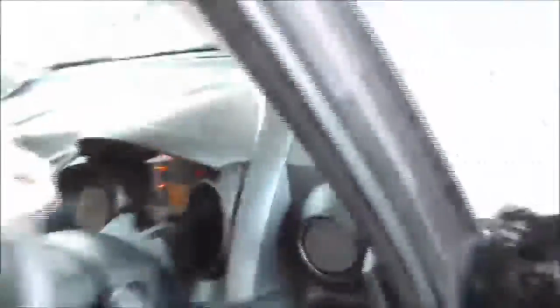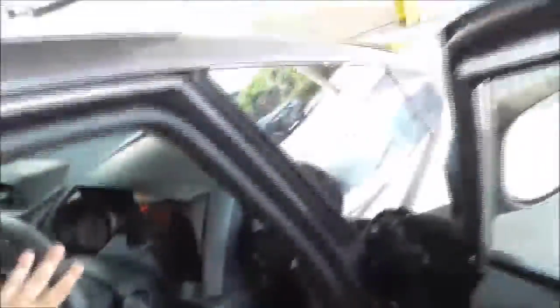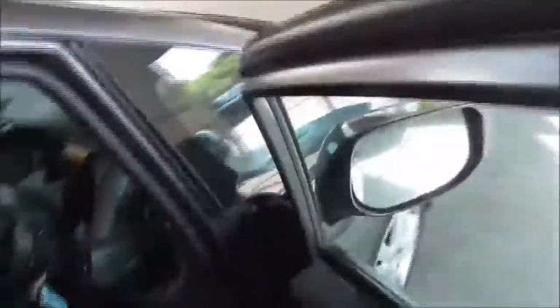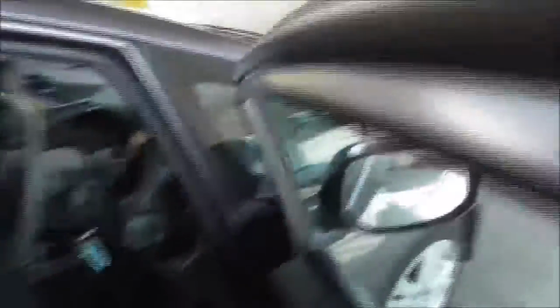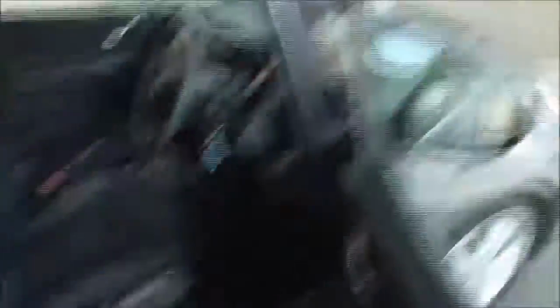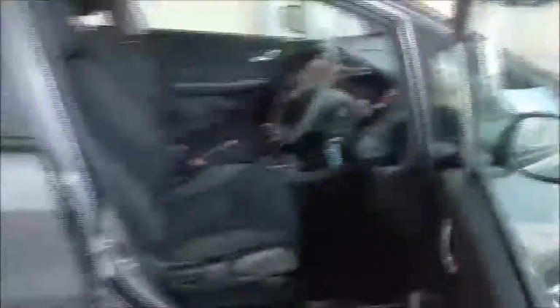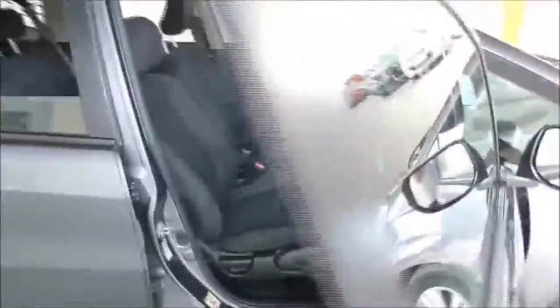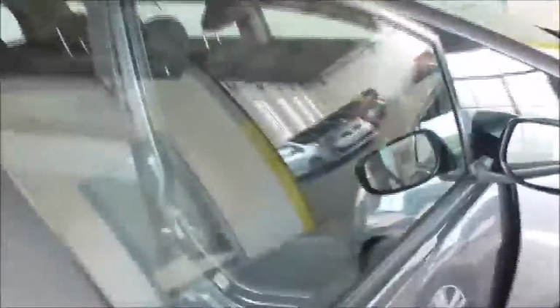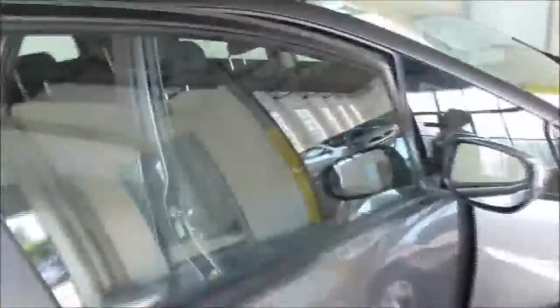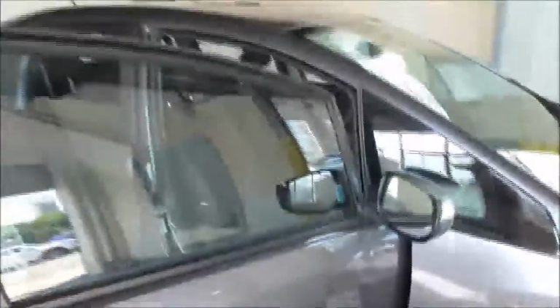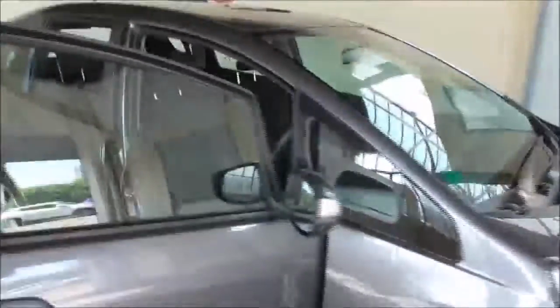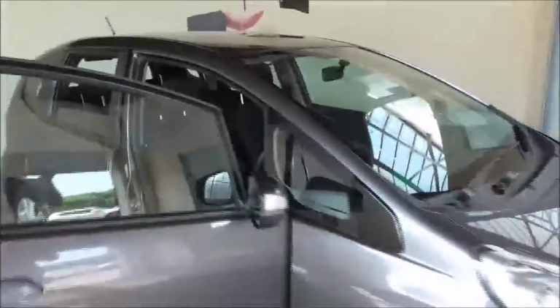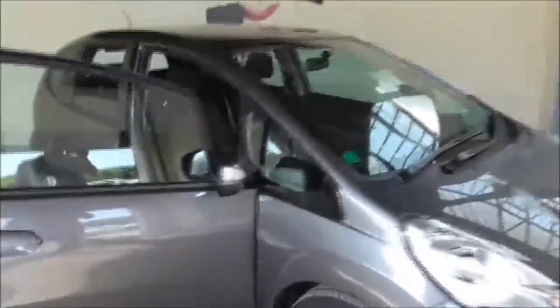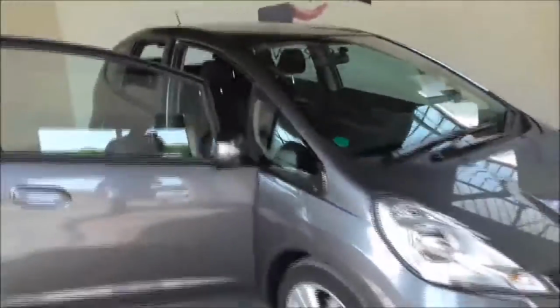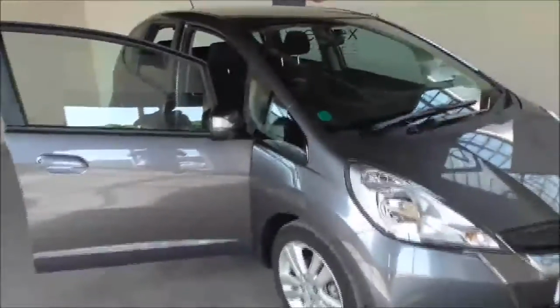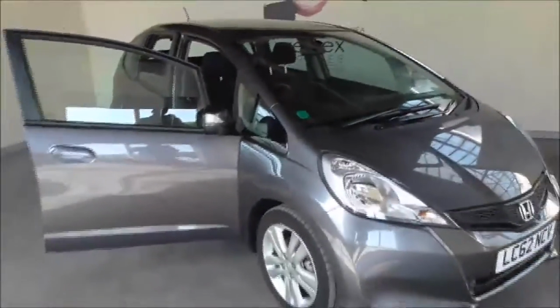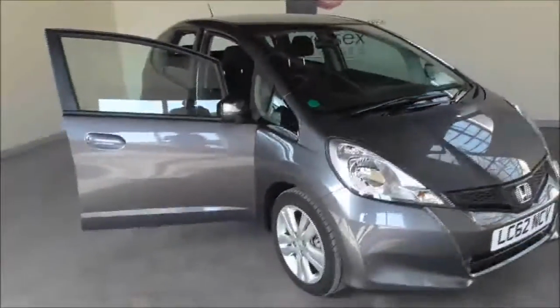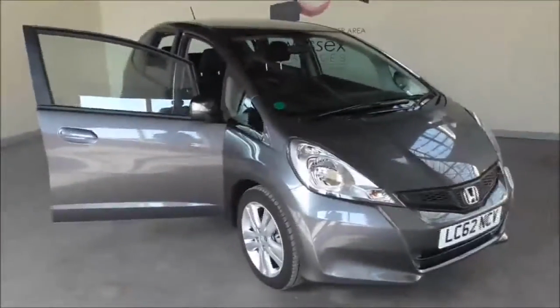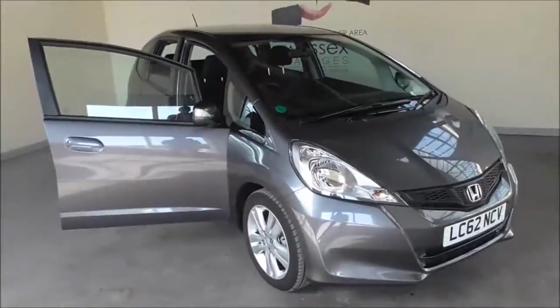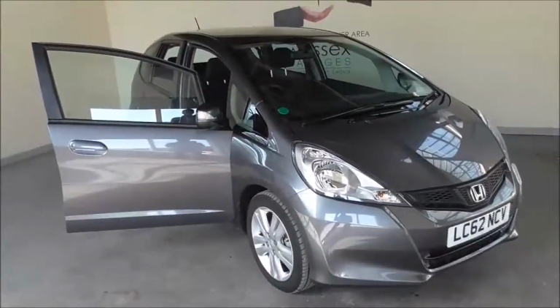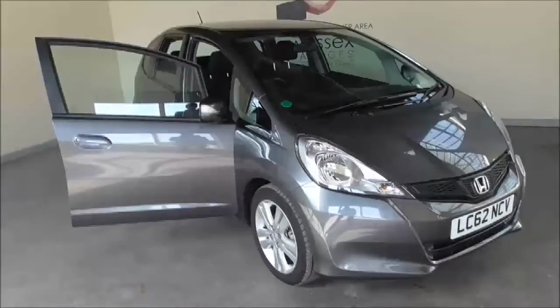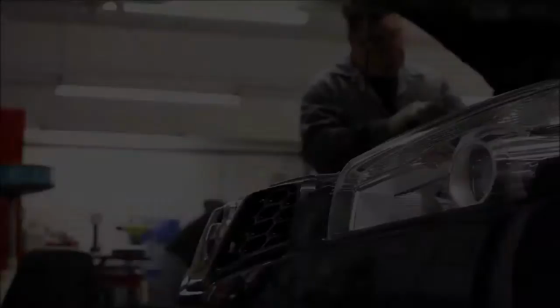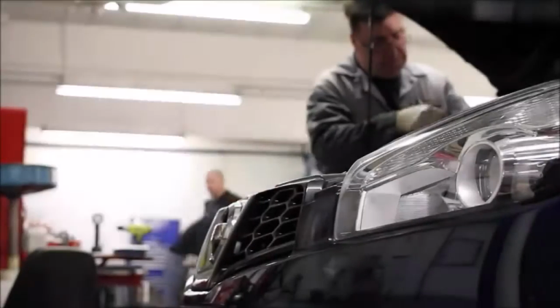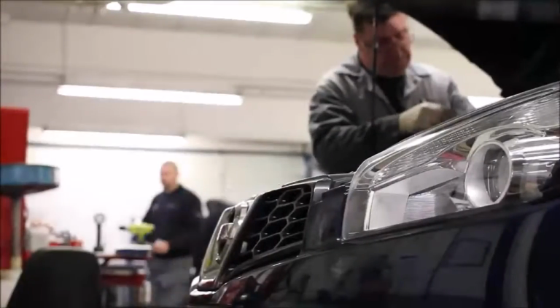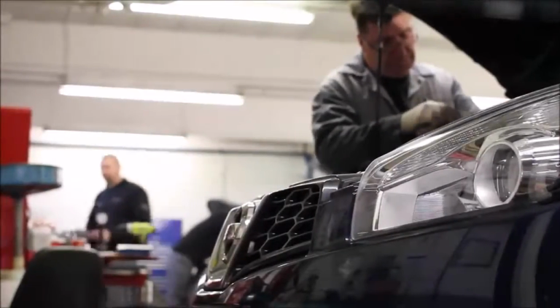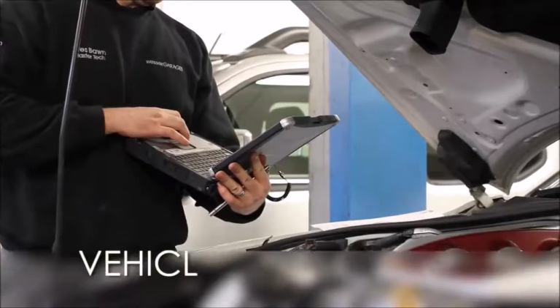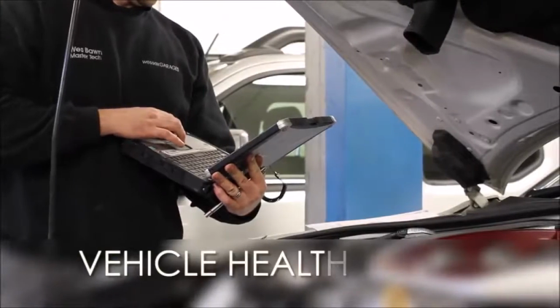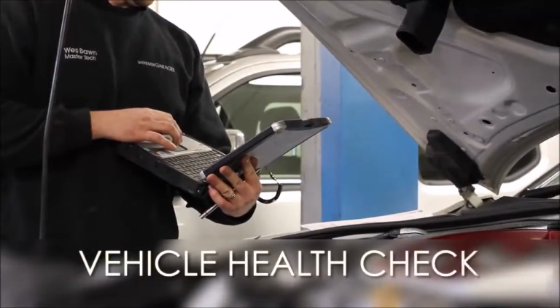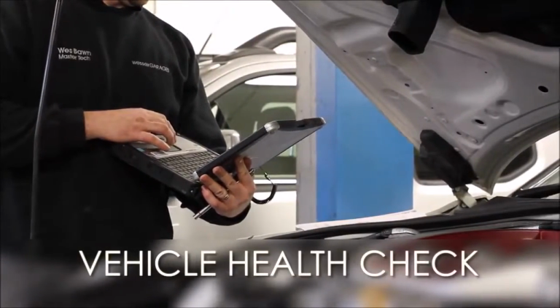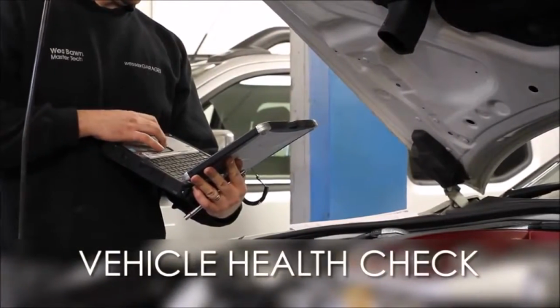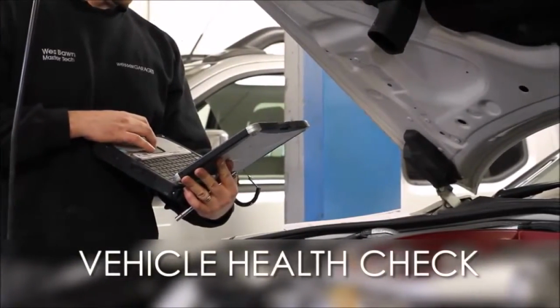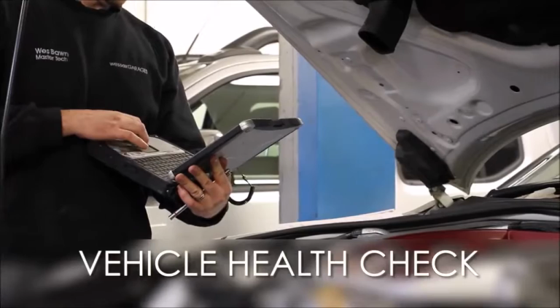This car has finance available. If you'd like any more information or alternatively would like to book a test drive, do not hesitate to give us a call or see the details below. Thank you. Every Essex Garages used car receives a vehicle health check from our qualified technicians.